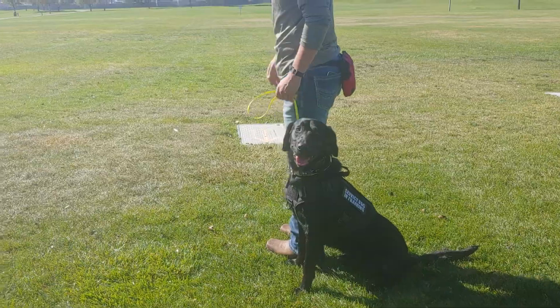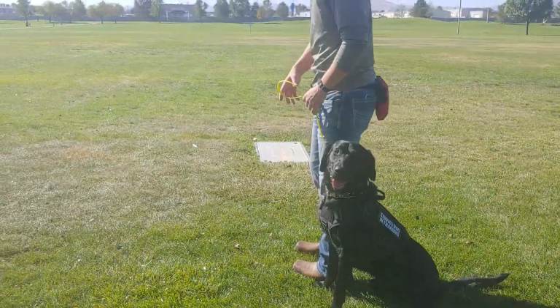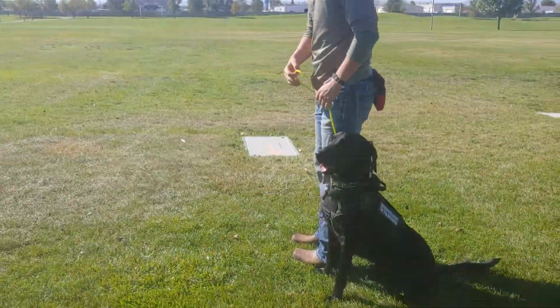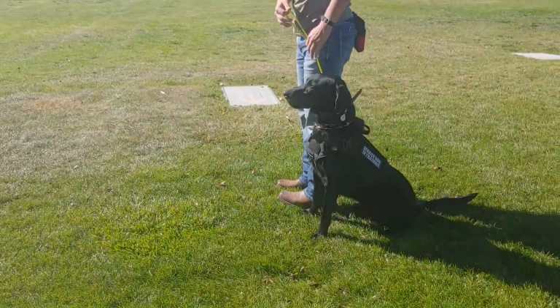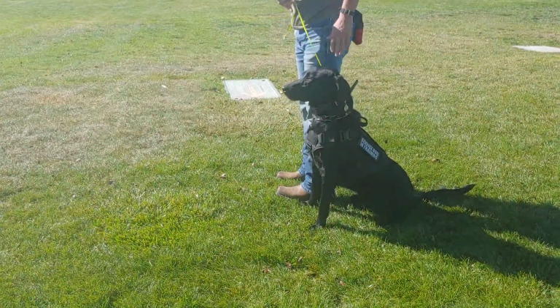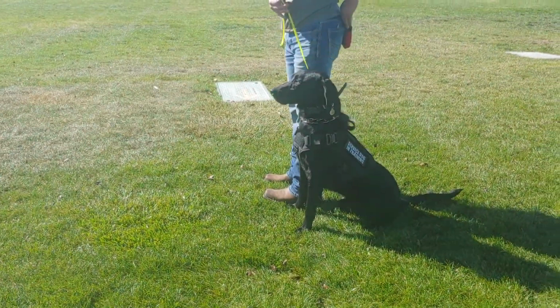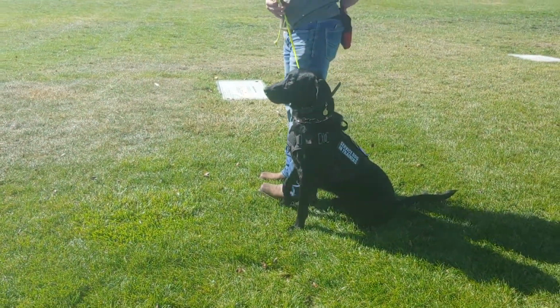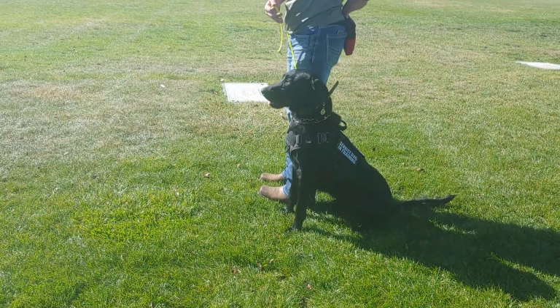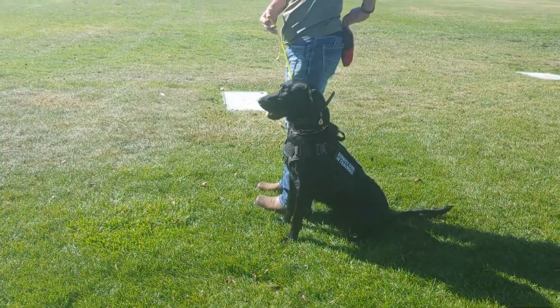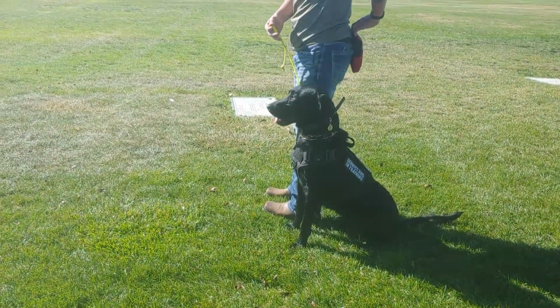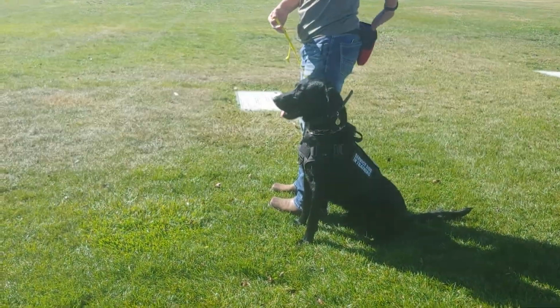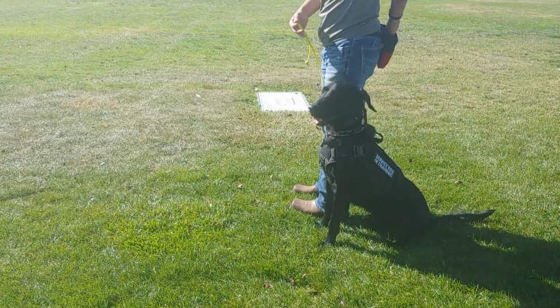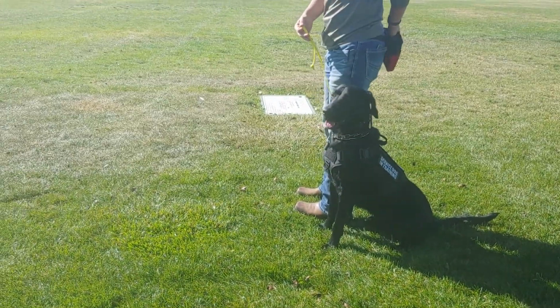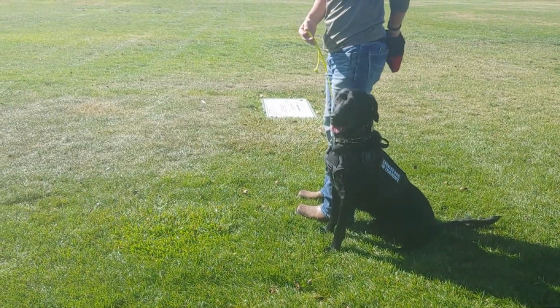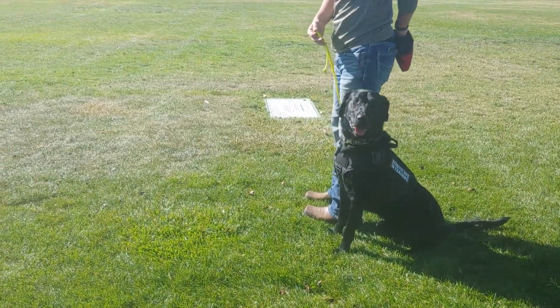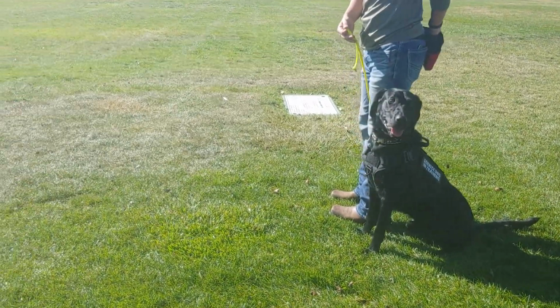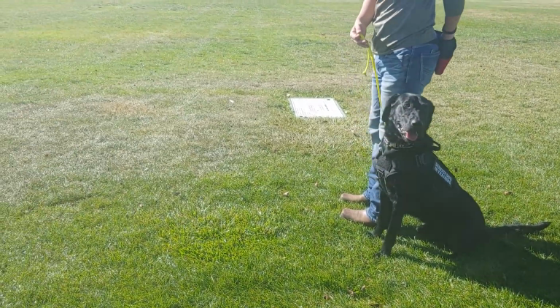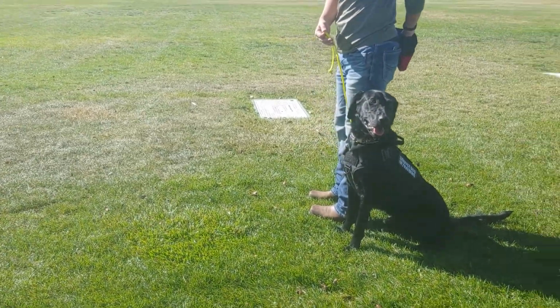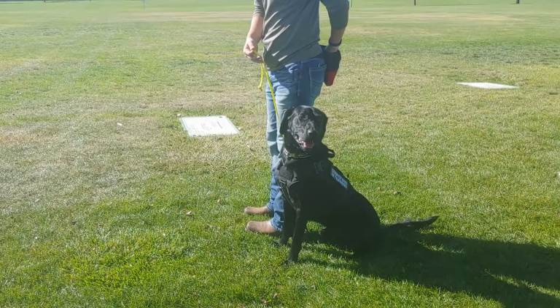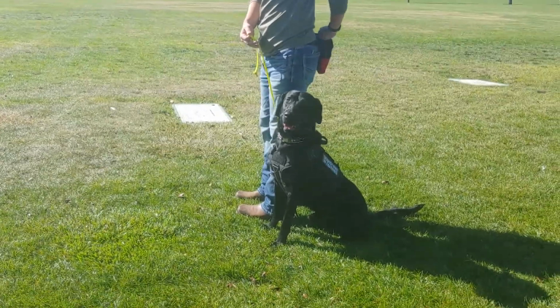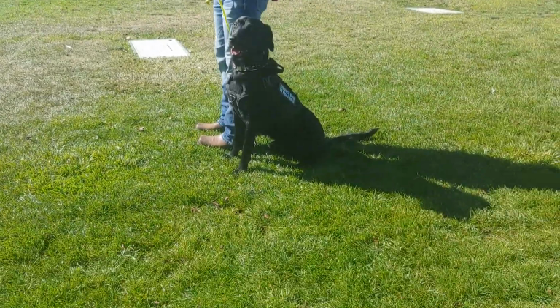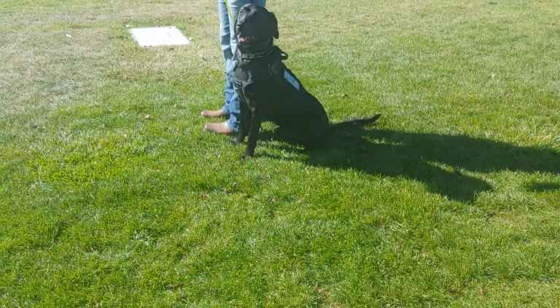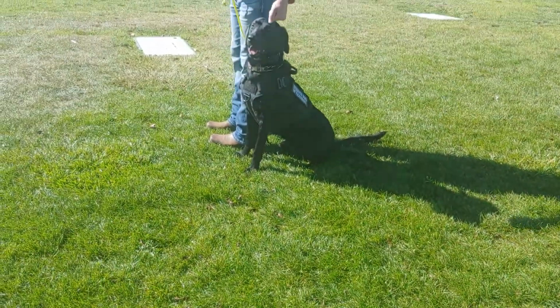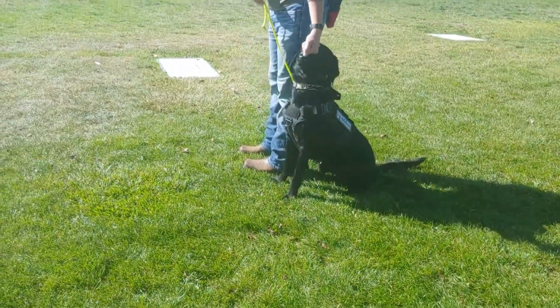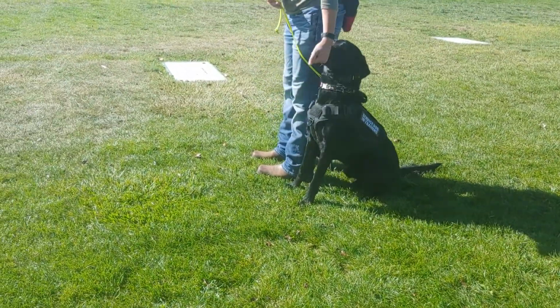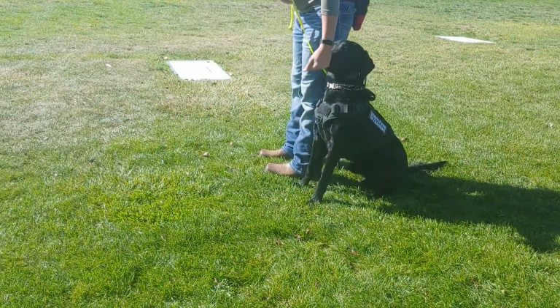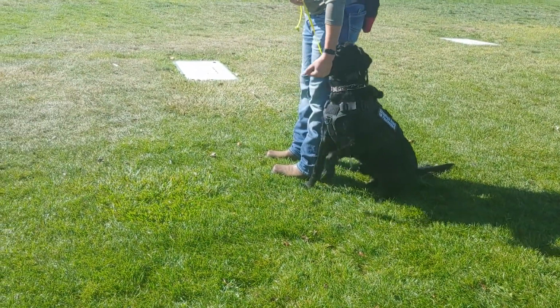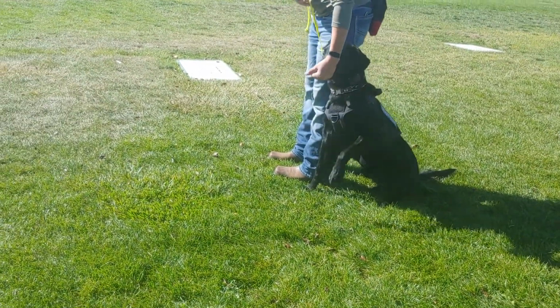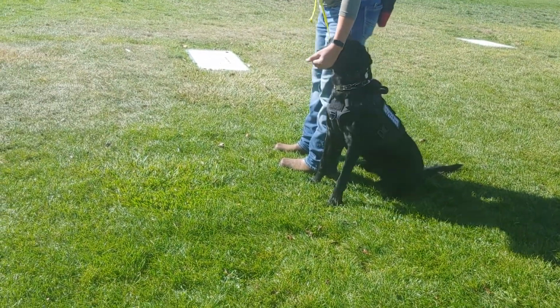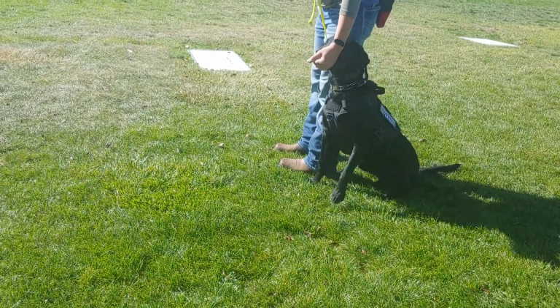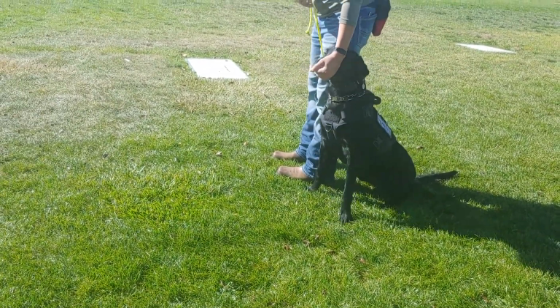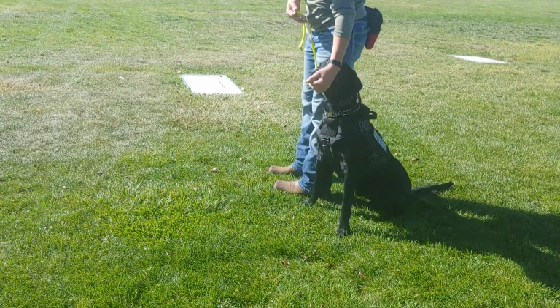I wanted to give you a little video of what we're working on. We want to make sure that Gage's positions are solid, so we're working on two positions: the heel position and blocking.